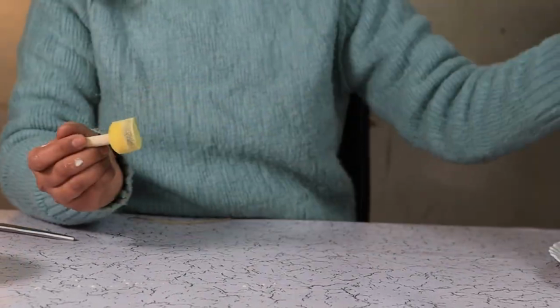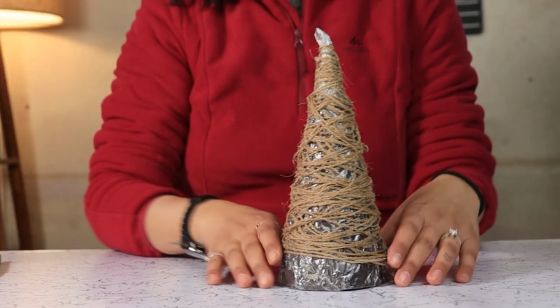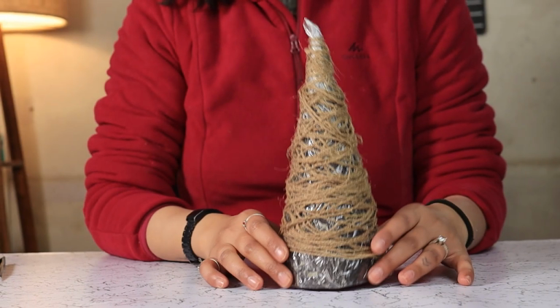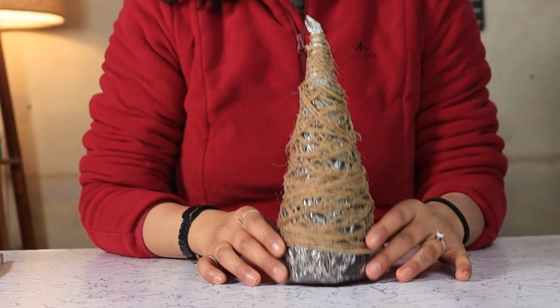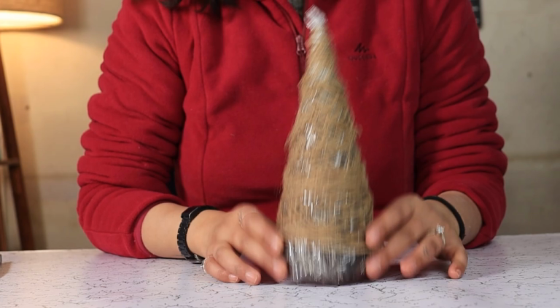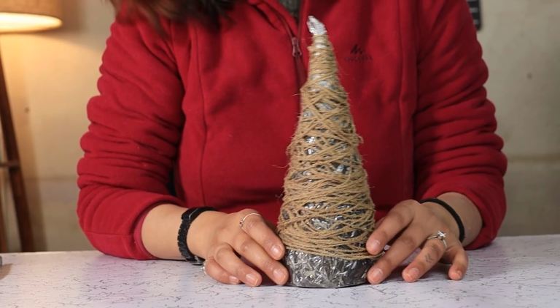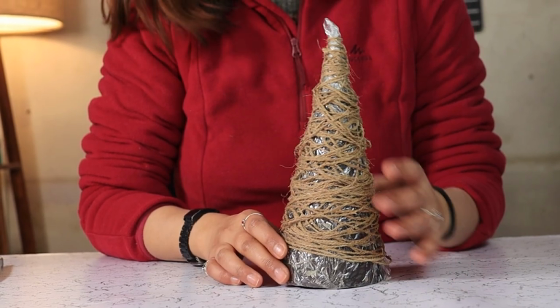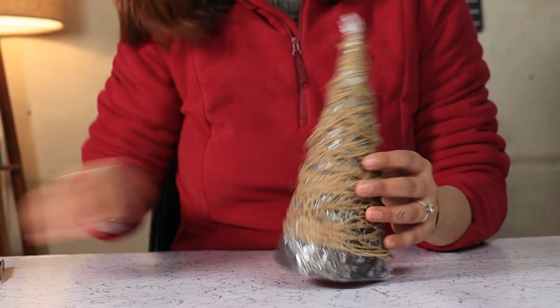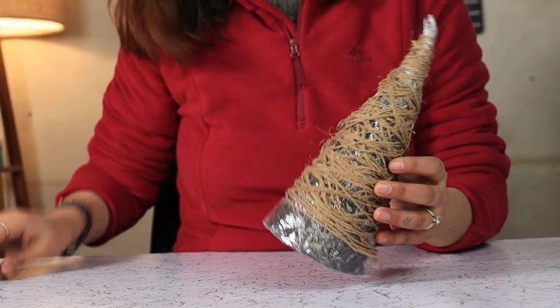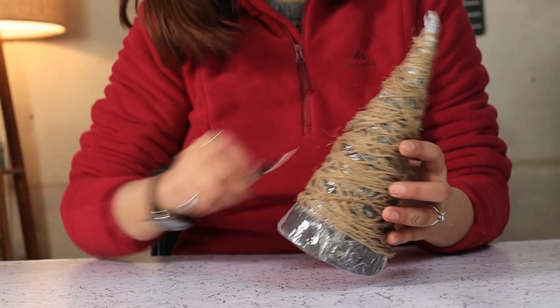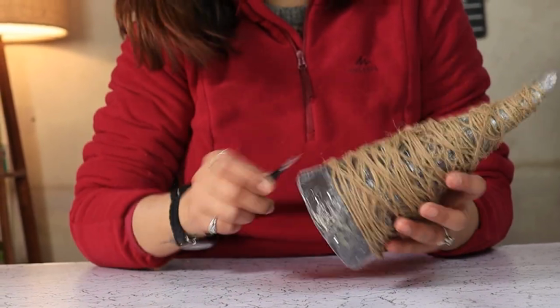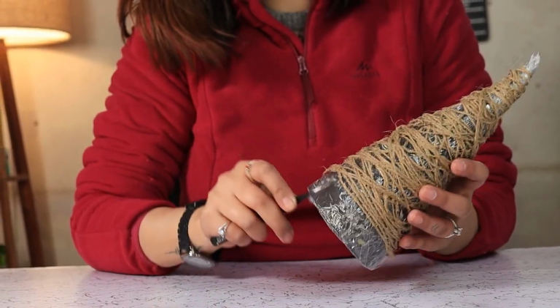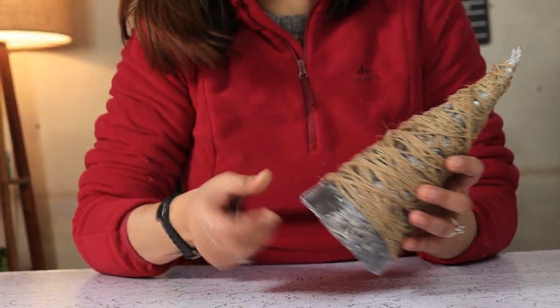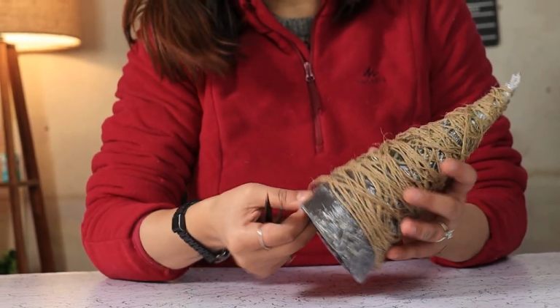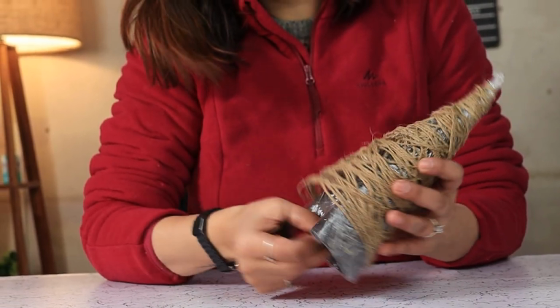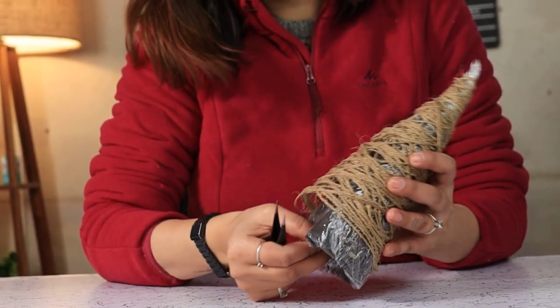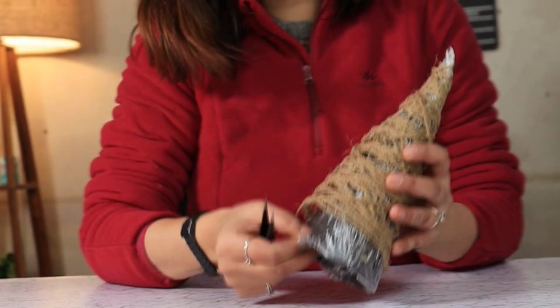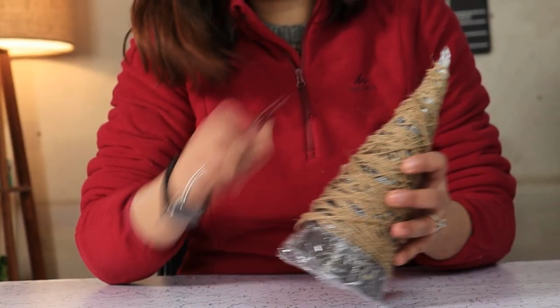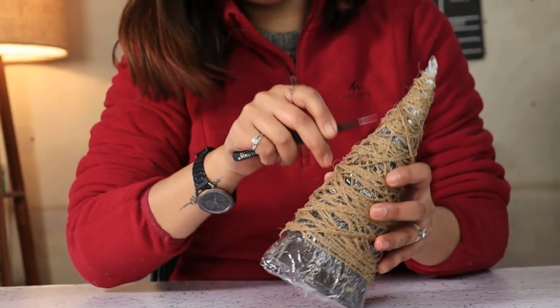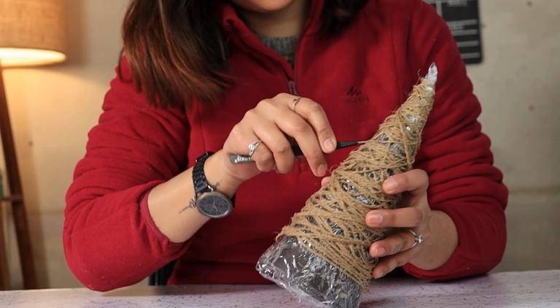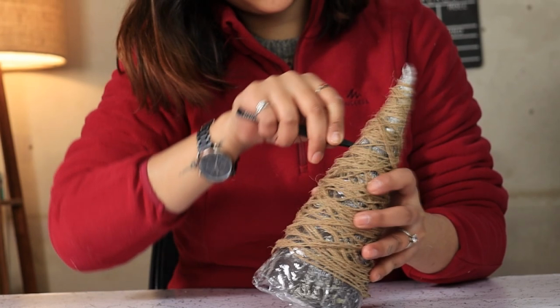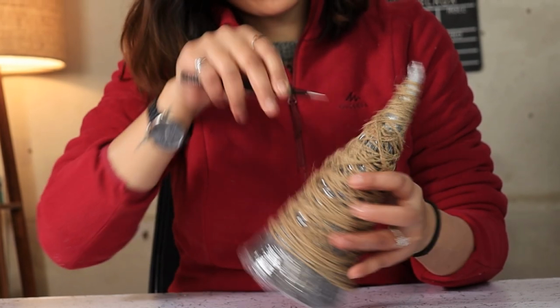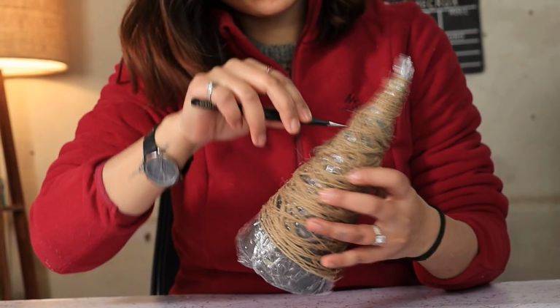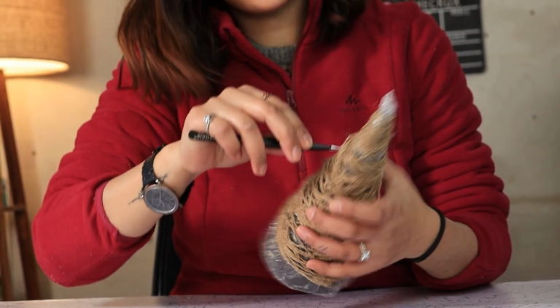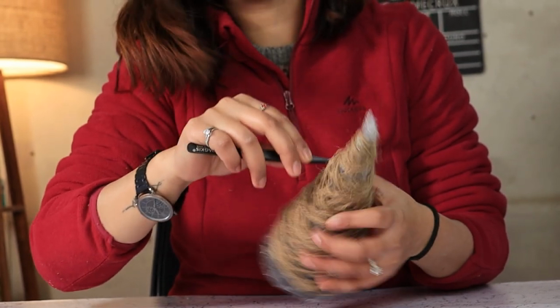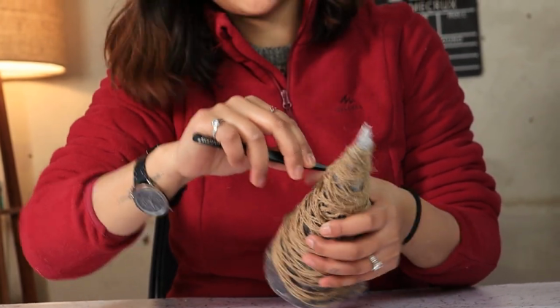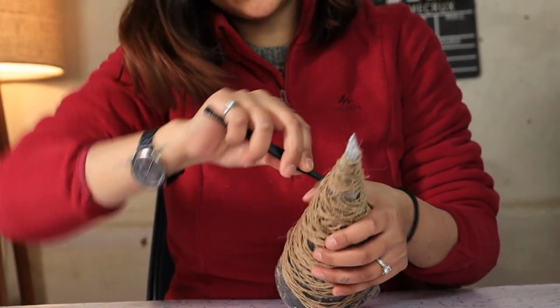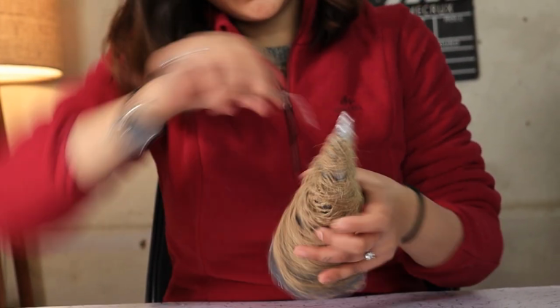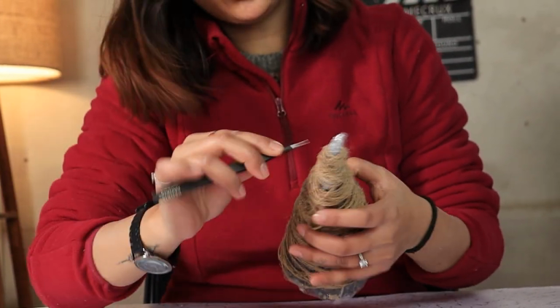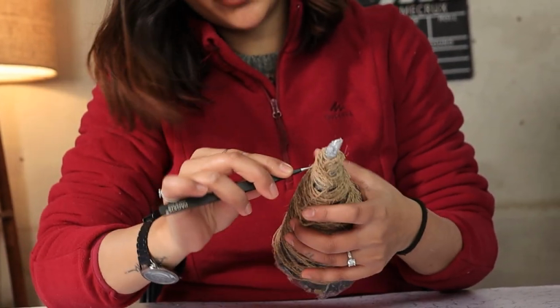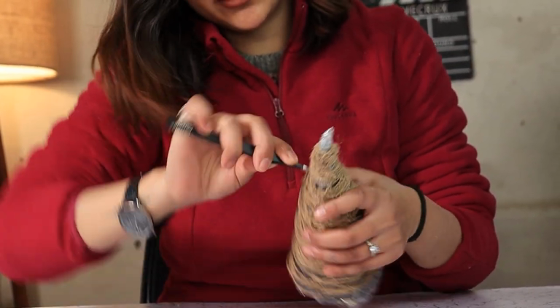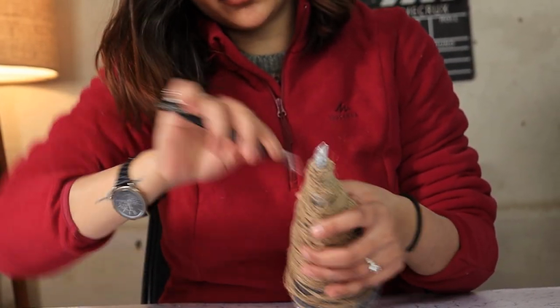Here we are, after 24 hours. We are going to remove our cone and saran wrap and then decorate our jute twine Christmas tree.